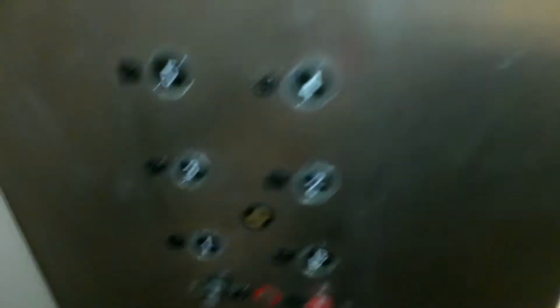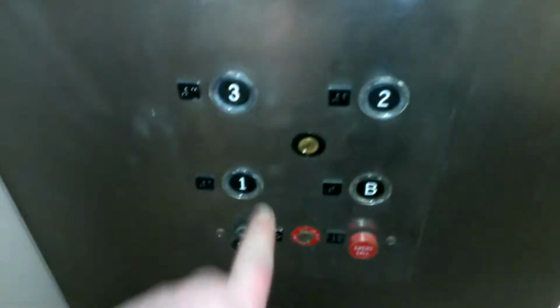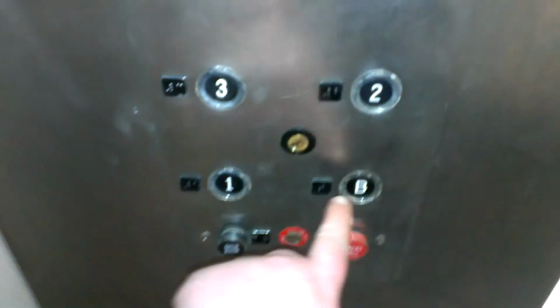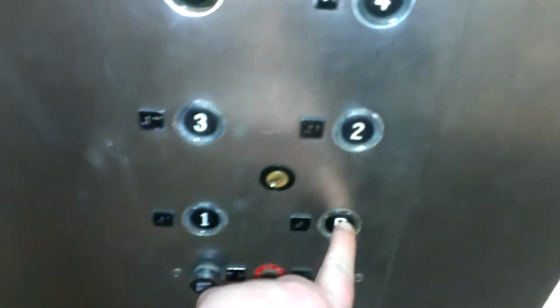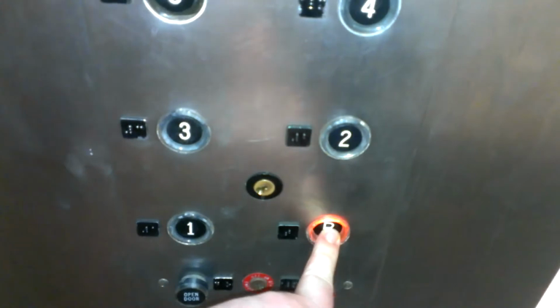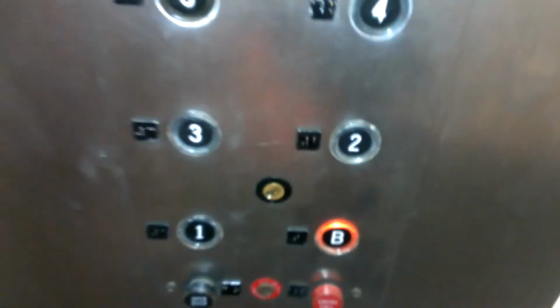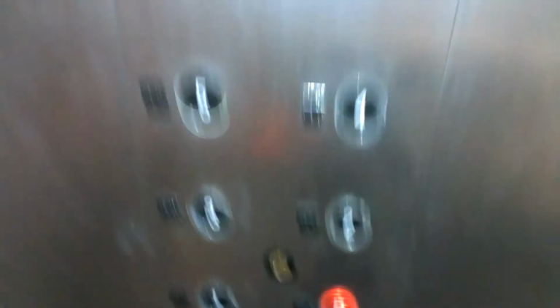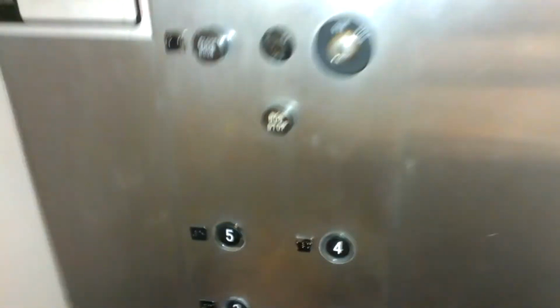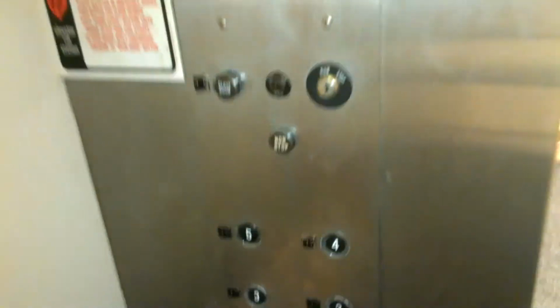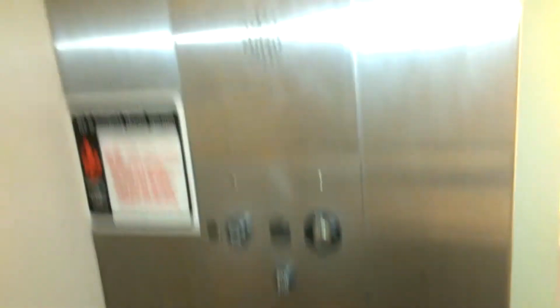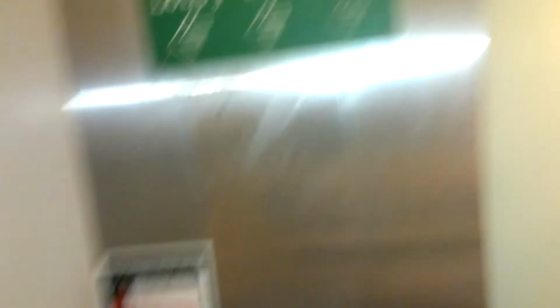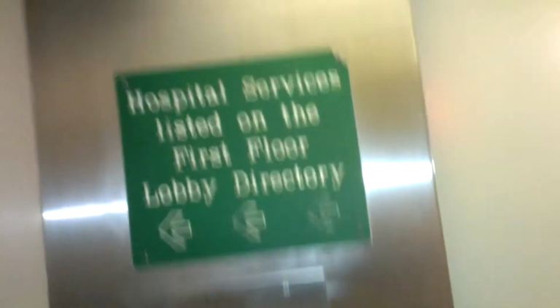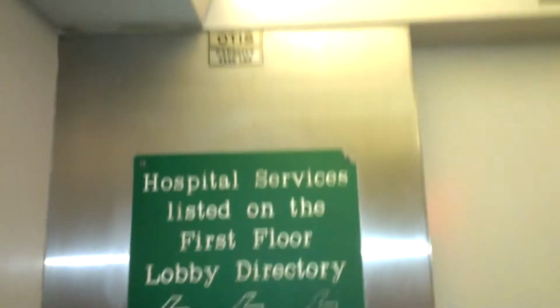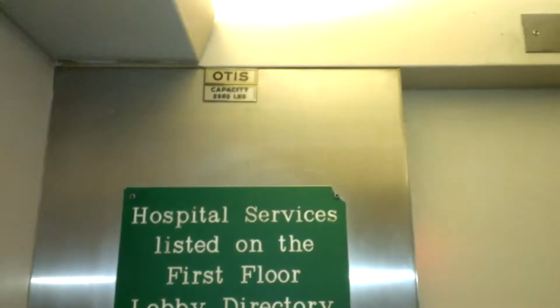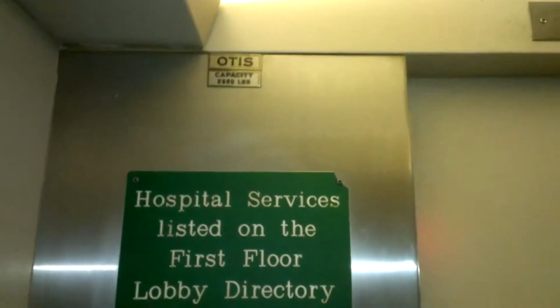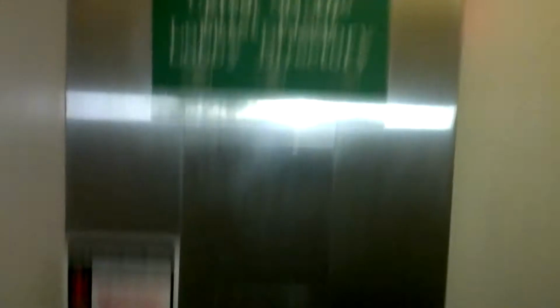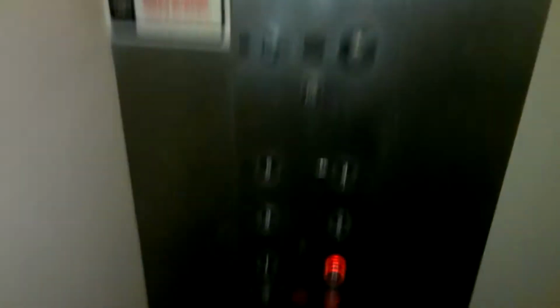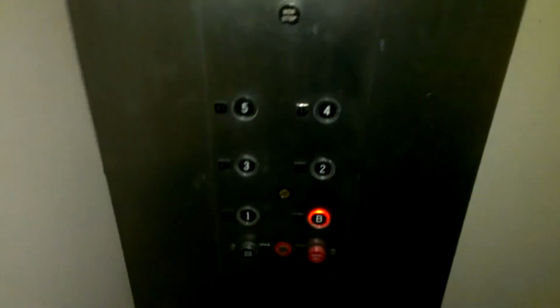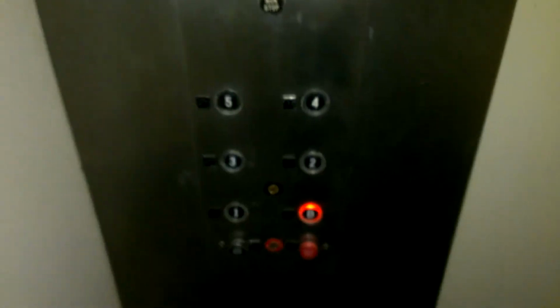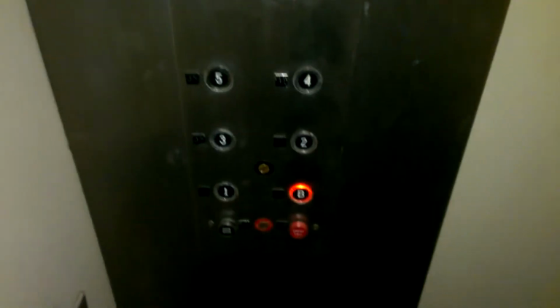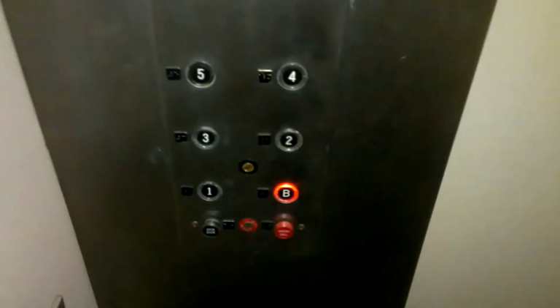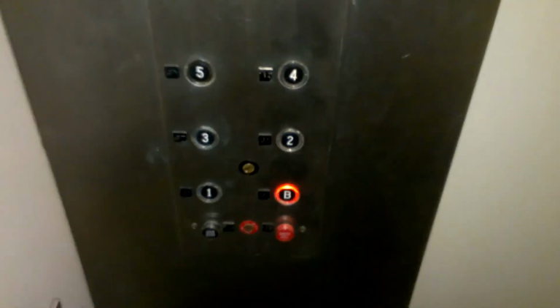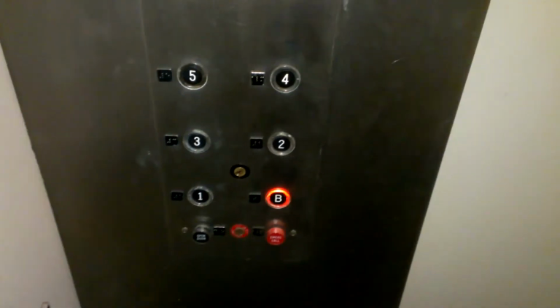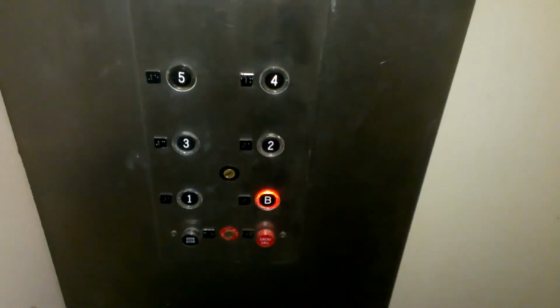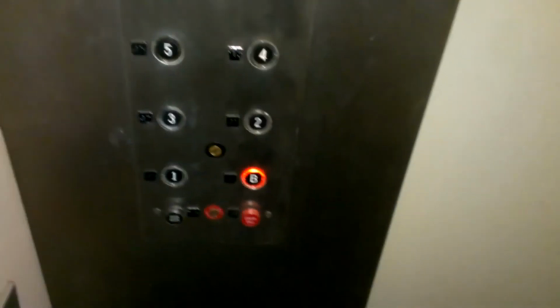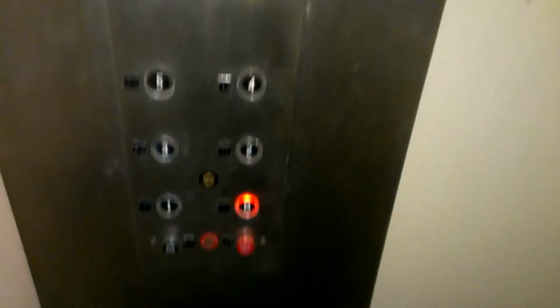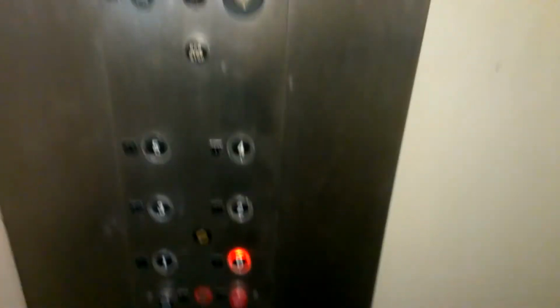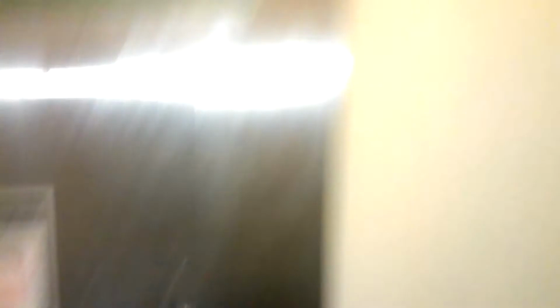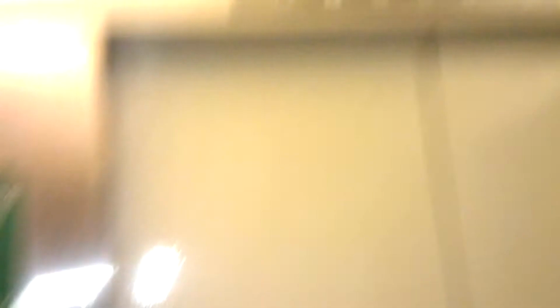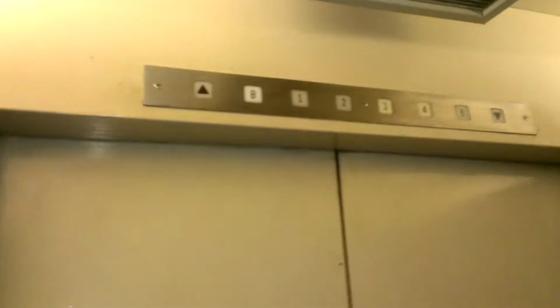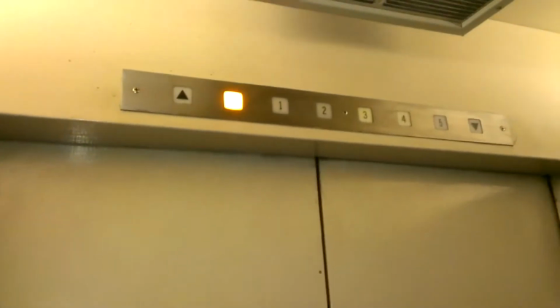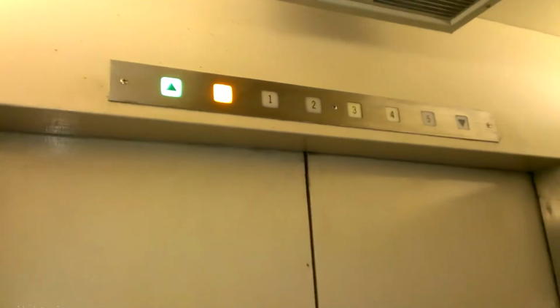We'll go down to B. The beautiful Otis Impulse fixtures — I'm sorry, Lexan fixtures. And we're on B.